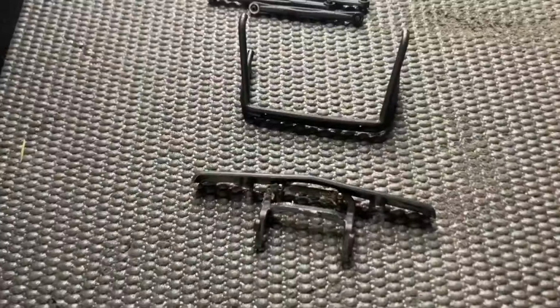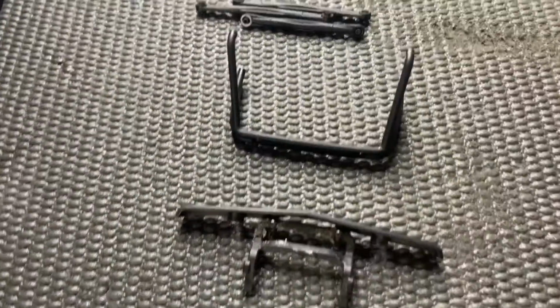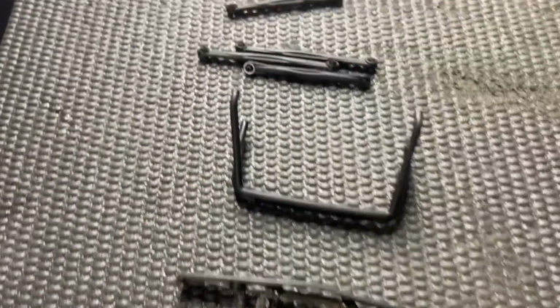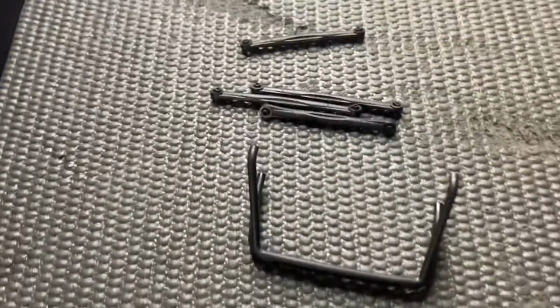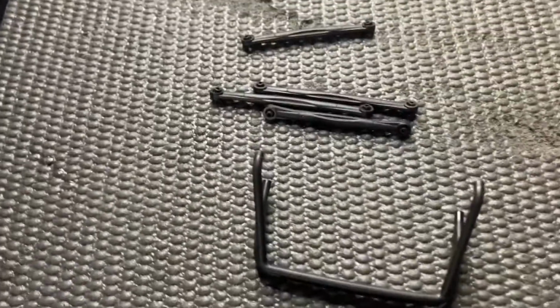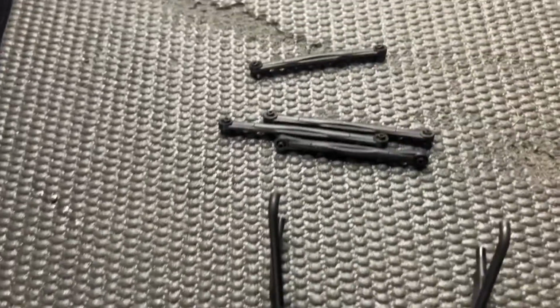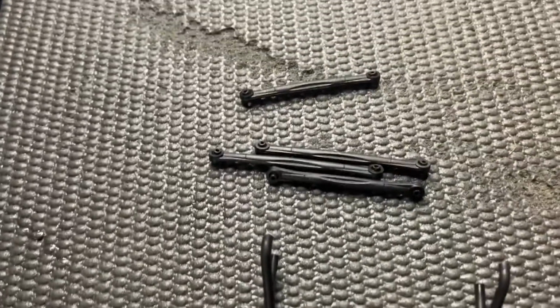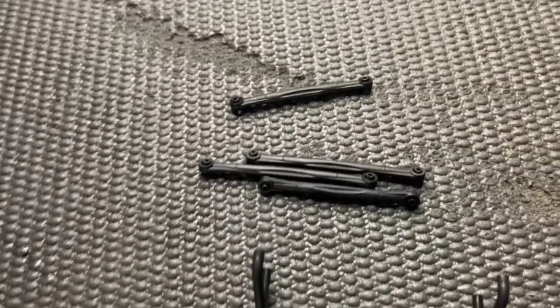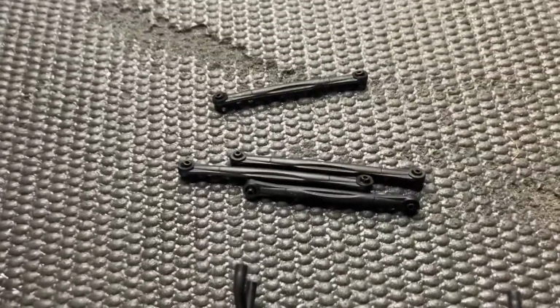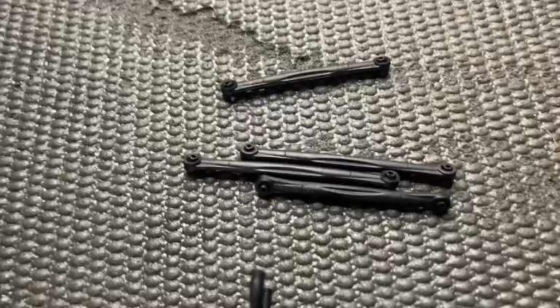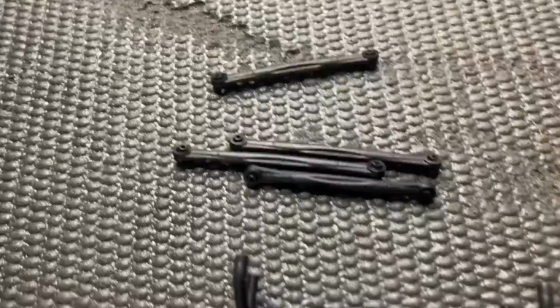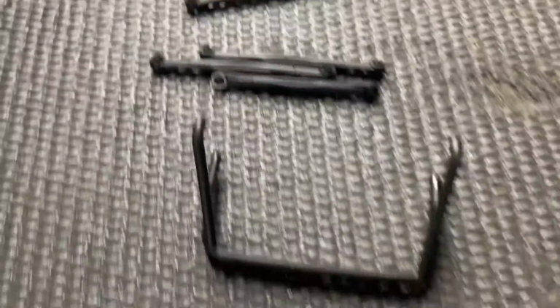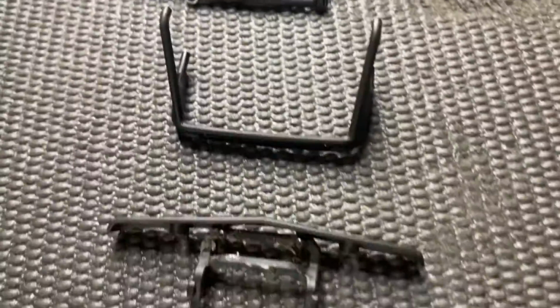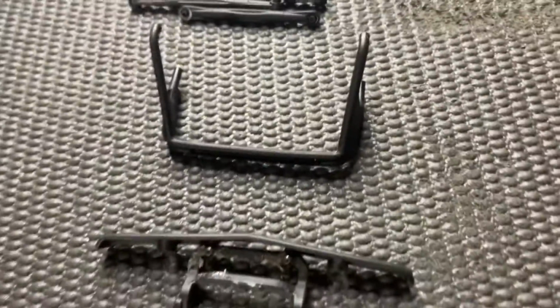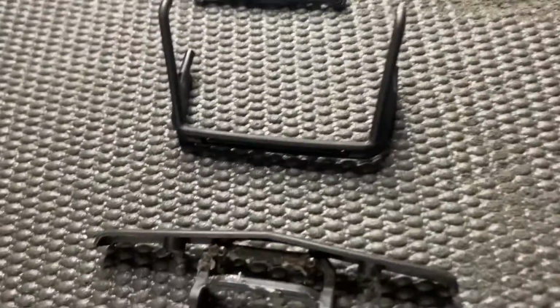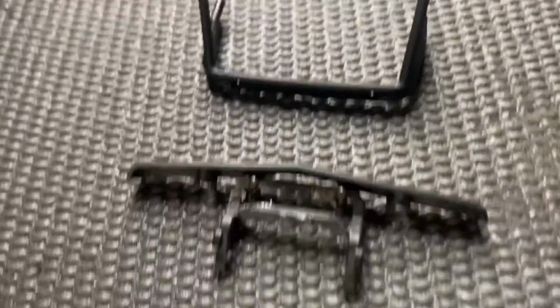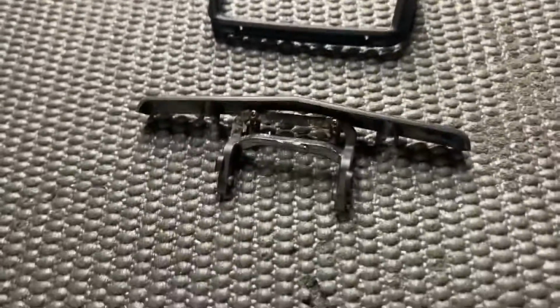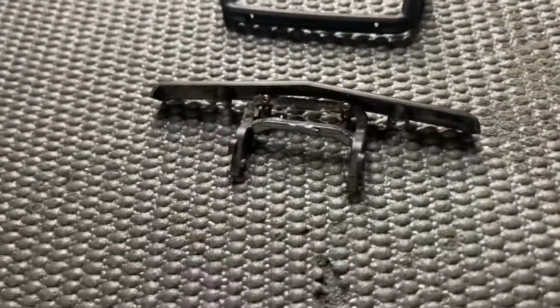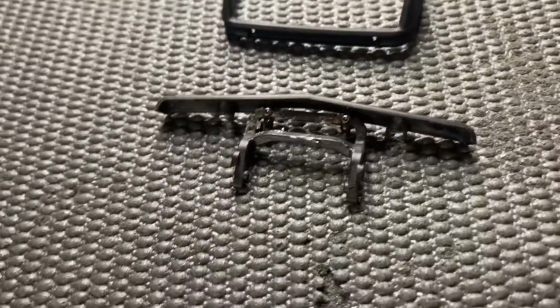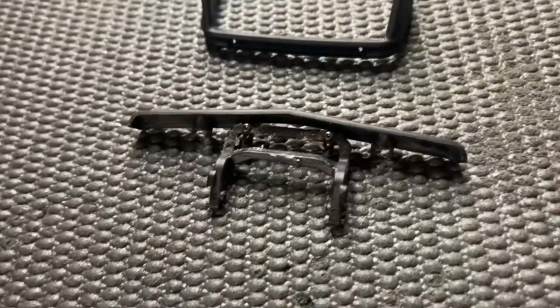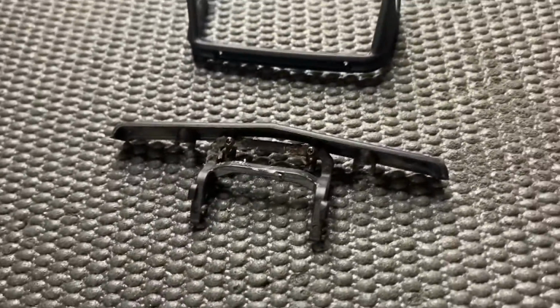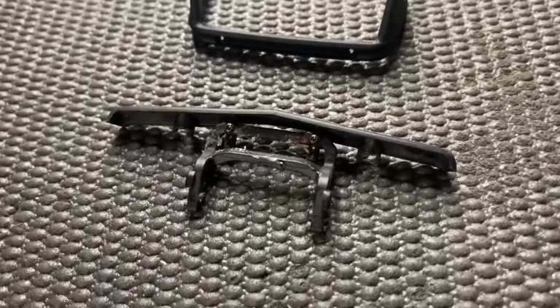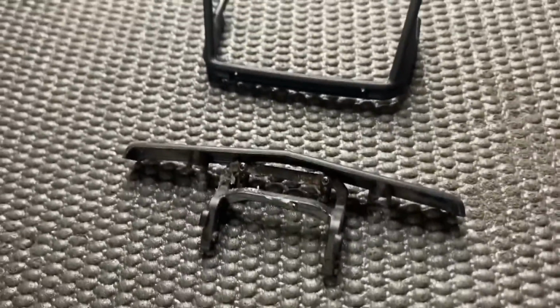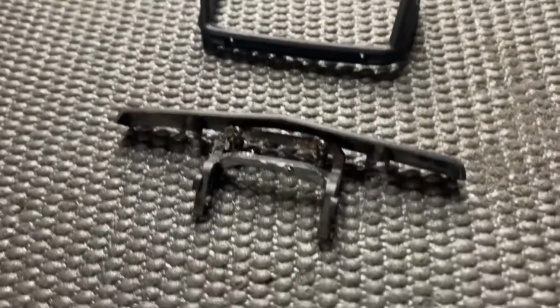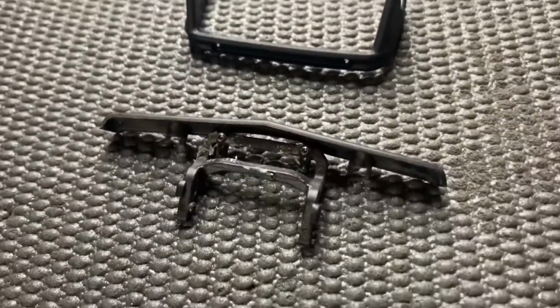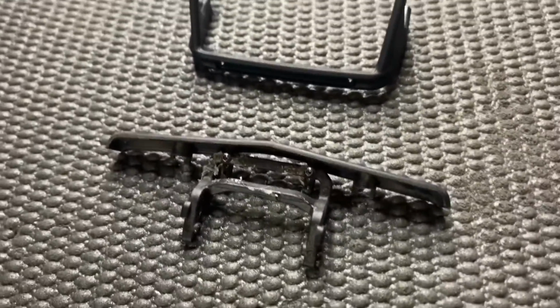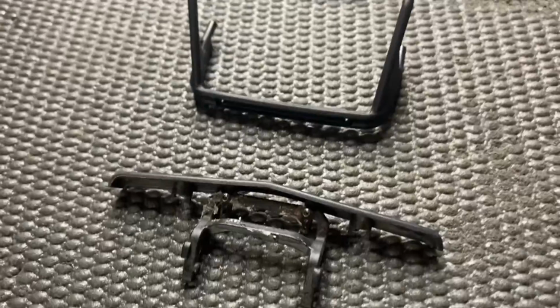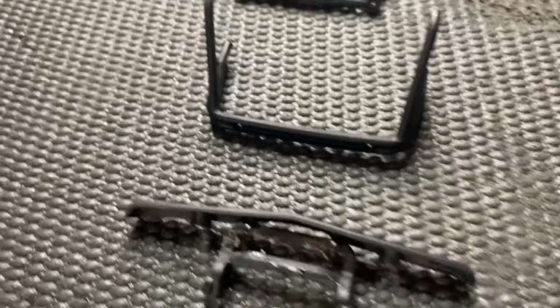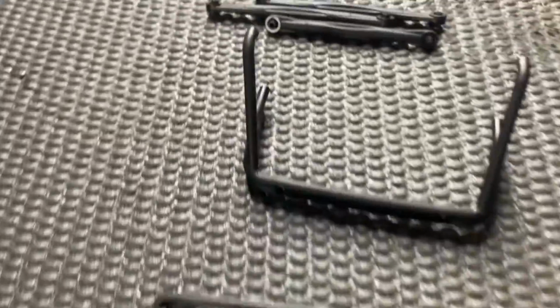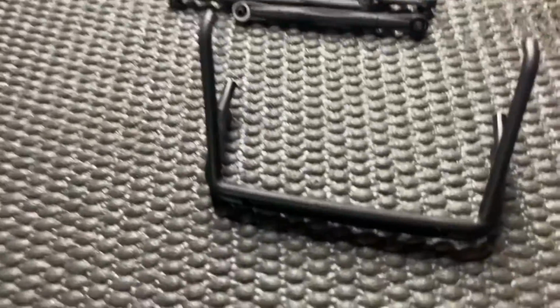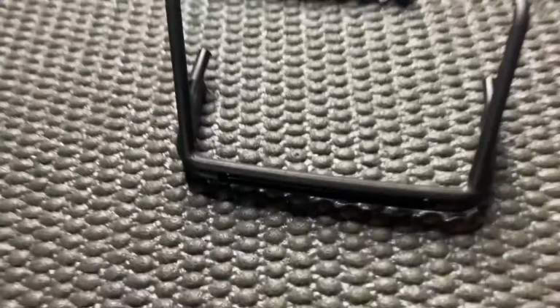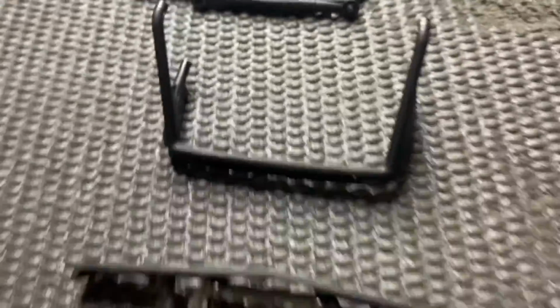Here are all the things I took off the STX24 — the links, the roll bar, and this front bumper — to give more clearance. So I took the lights off of this as well.